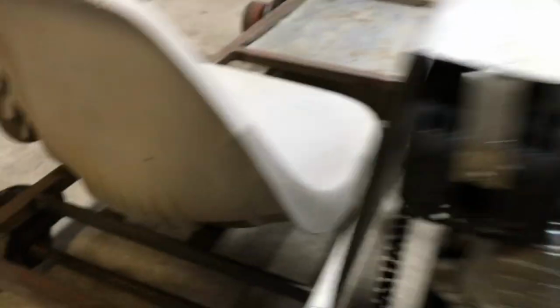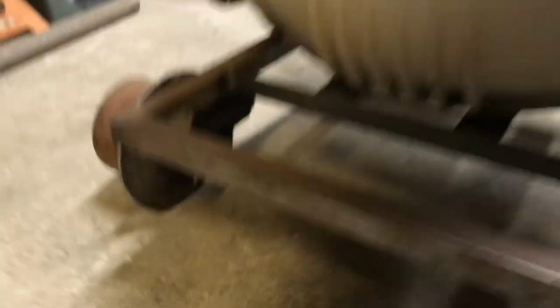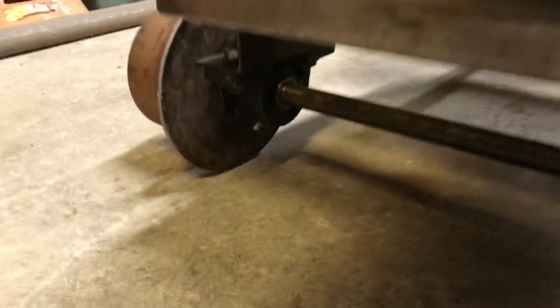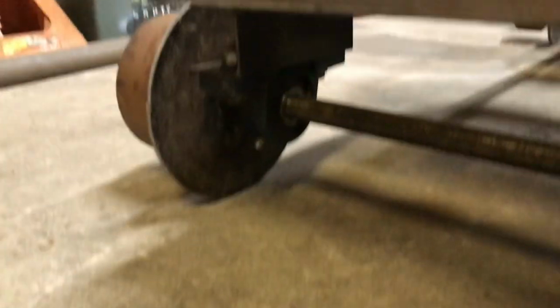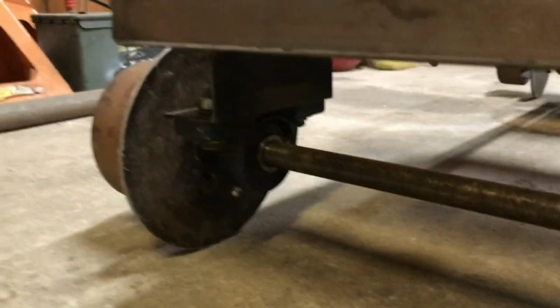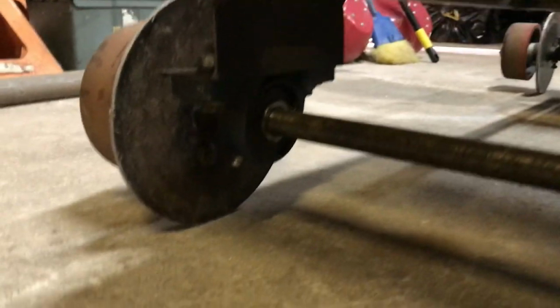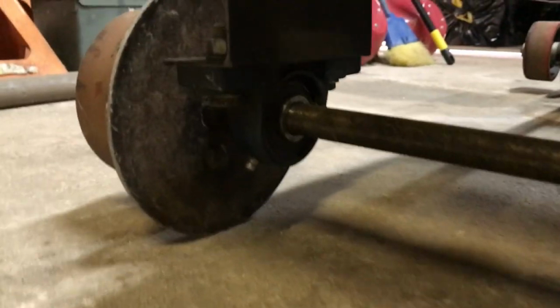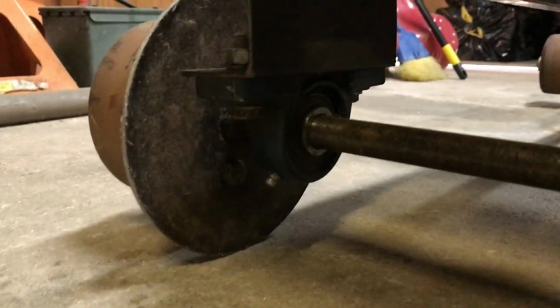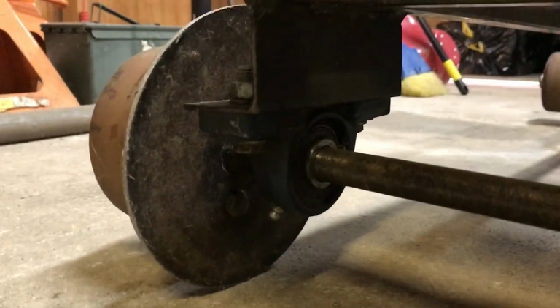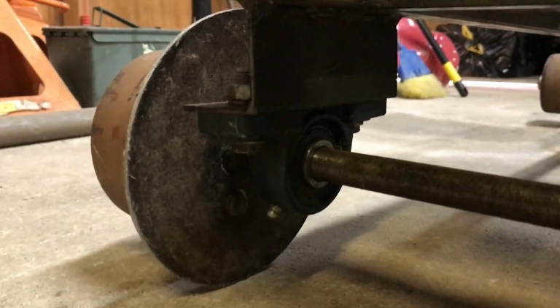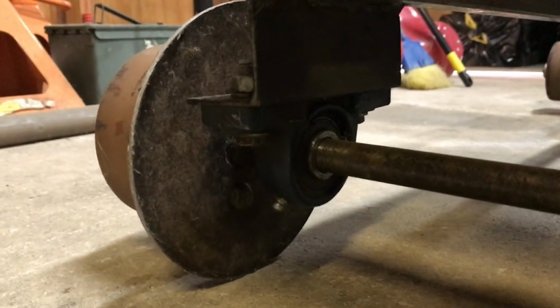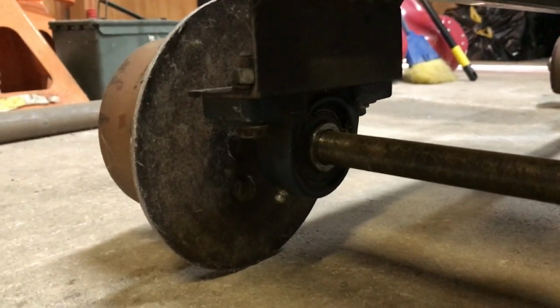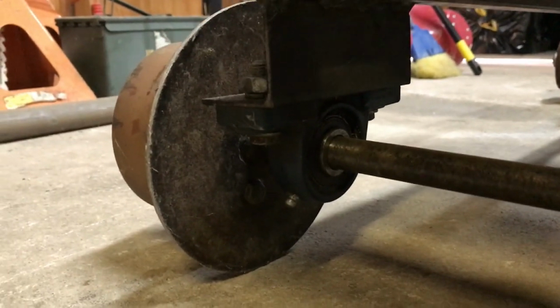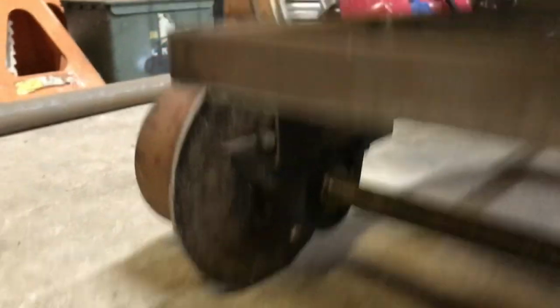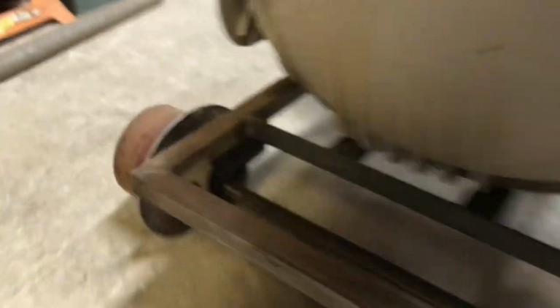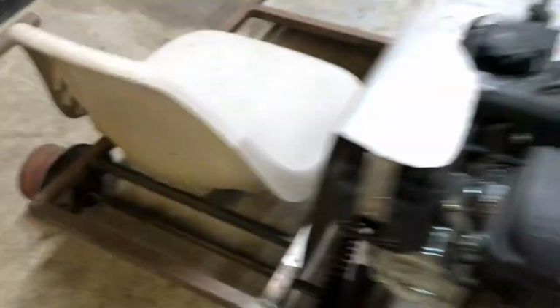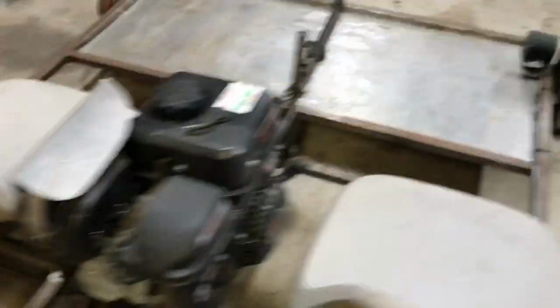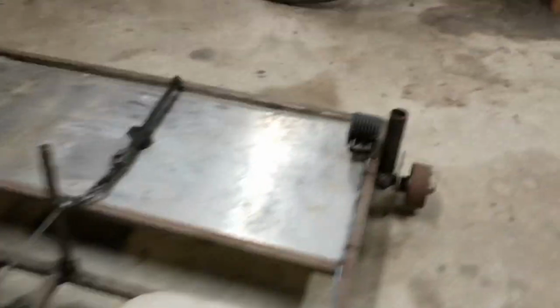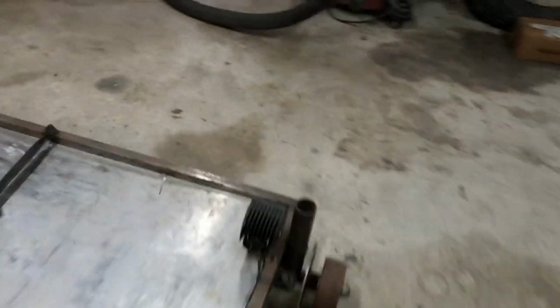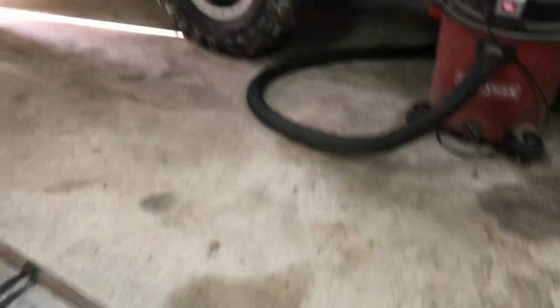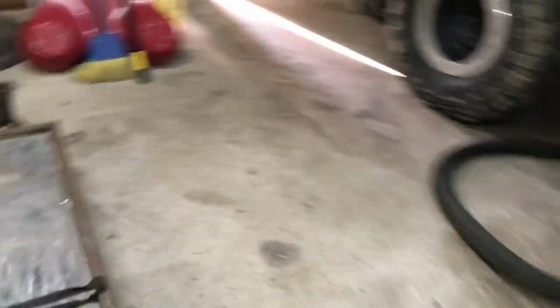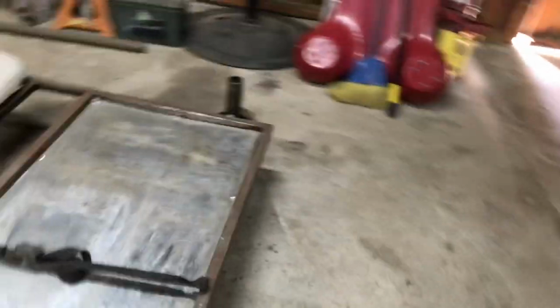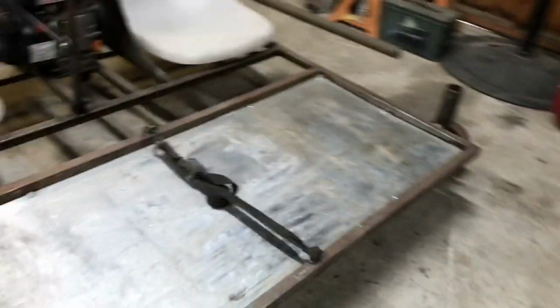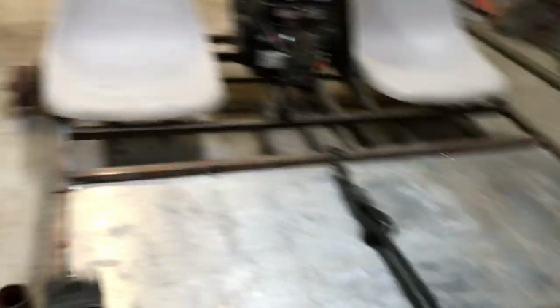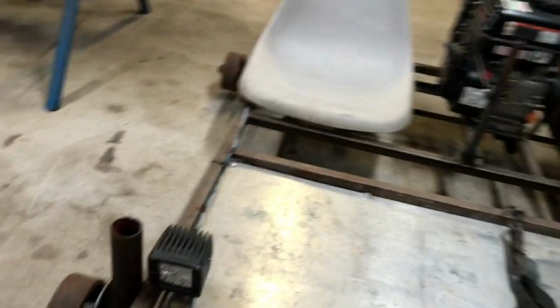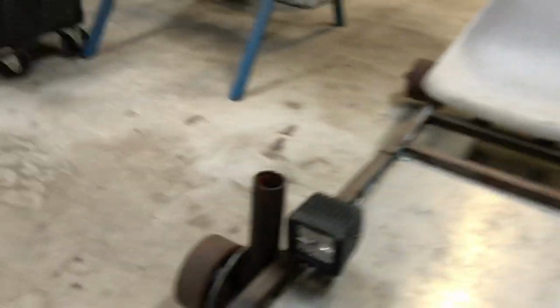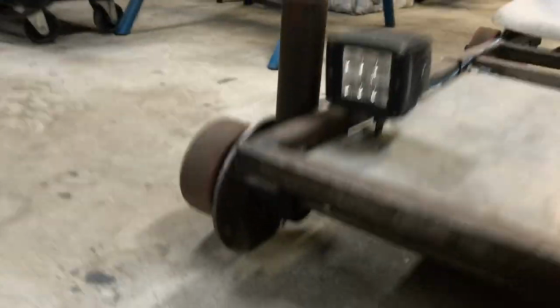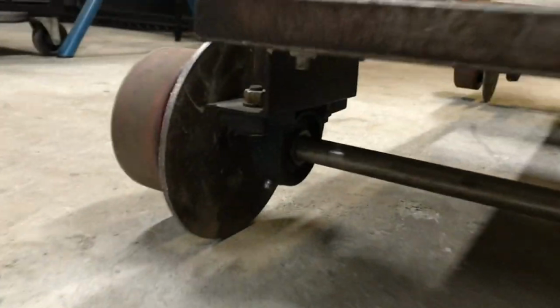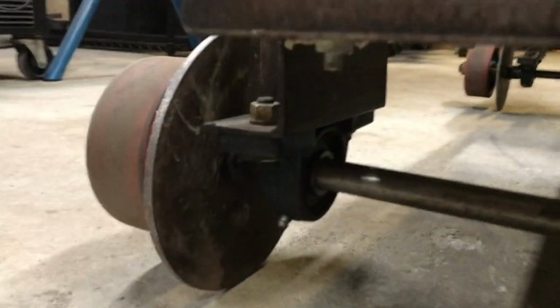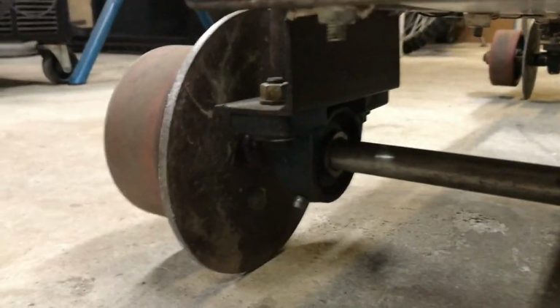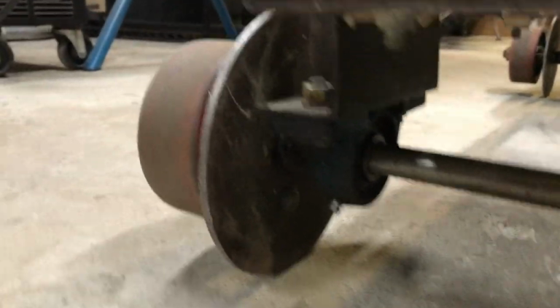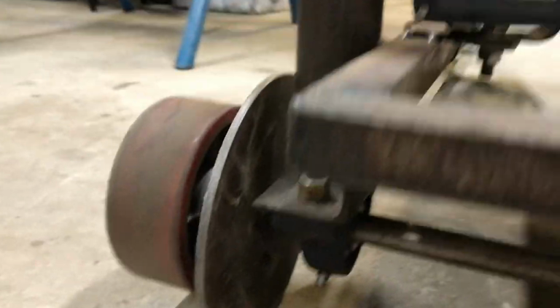The axles are held in place with pillow blocks — just simple industrial pillow blocks, low RPM stuff, and they're greasable. The front axle is similar to the rear except it's not keyed because it's not a driven axle, but you still have the pillow blocks and the same wheels.